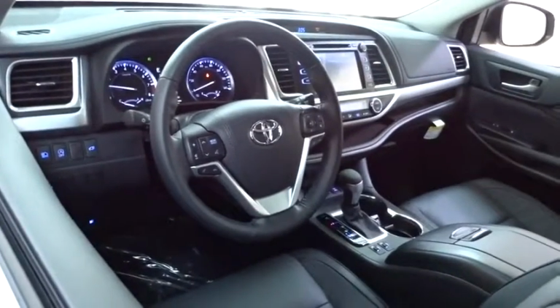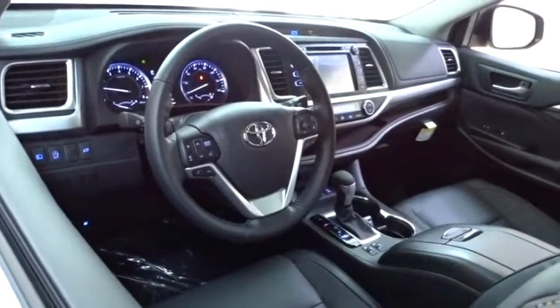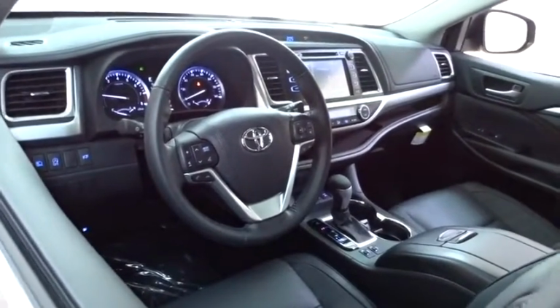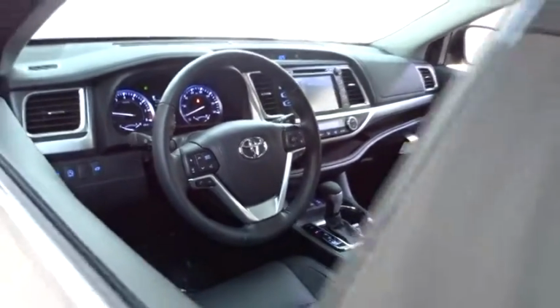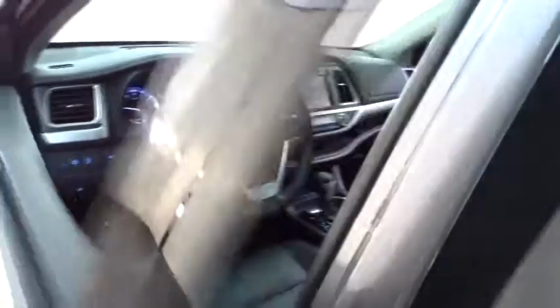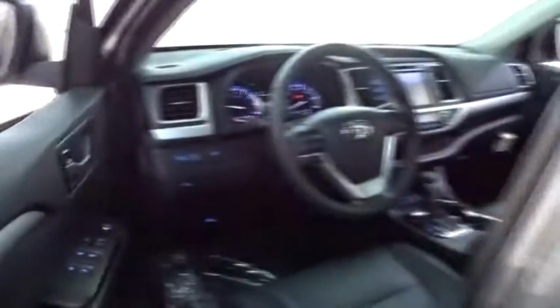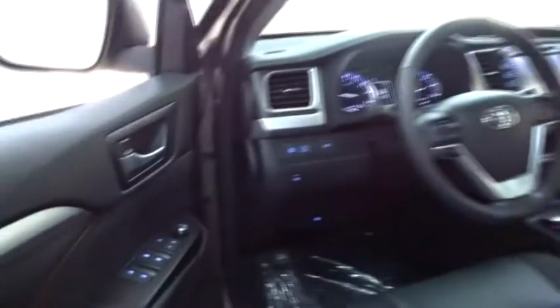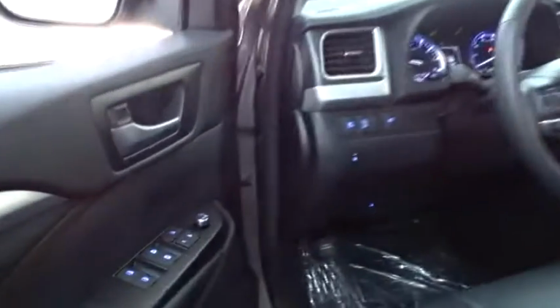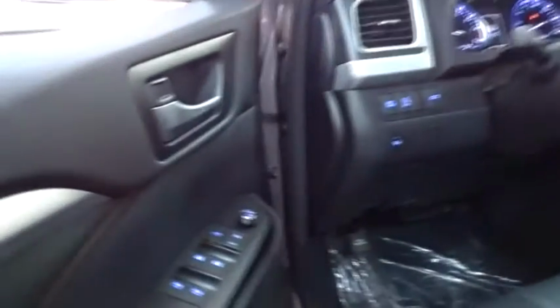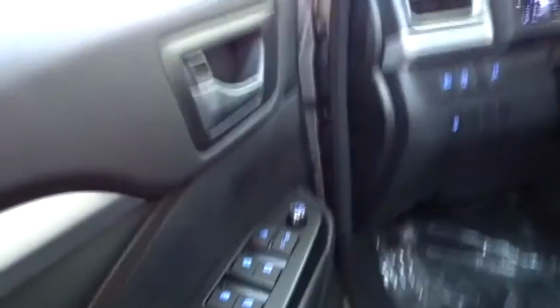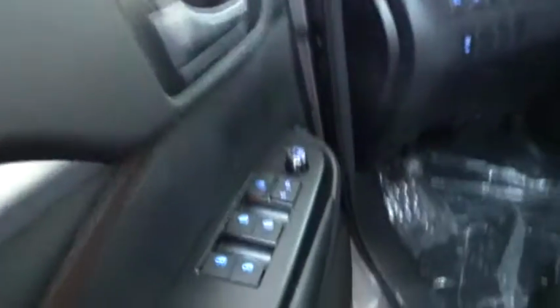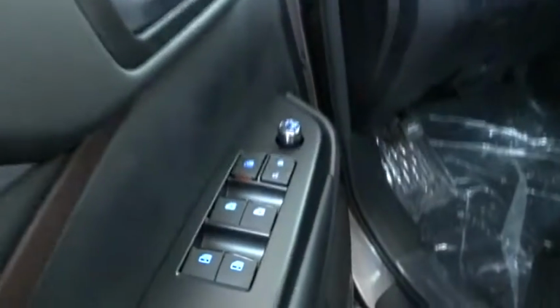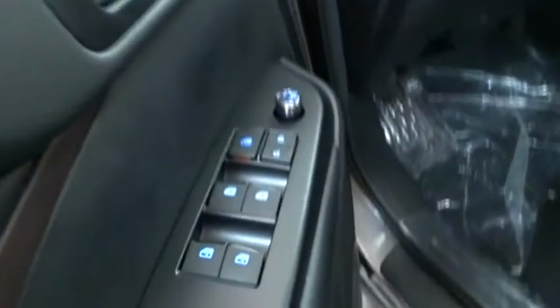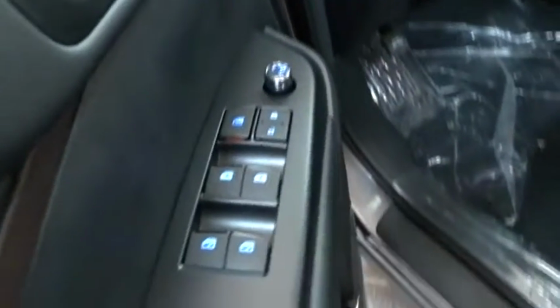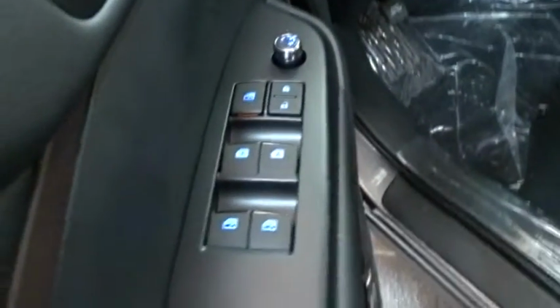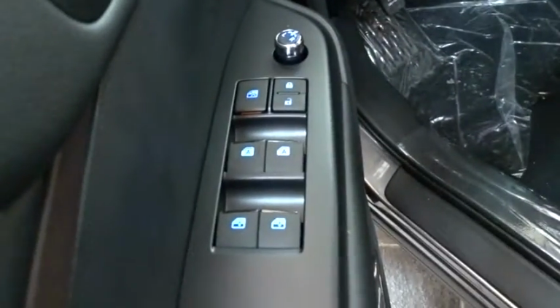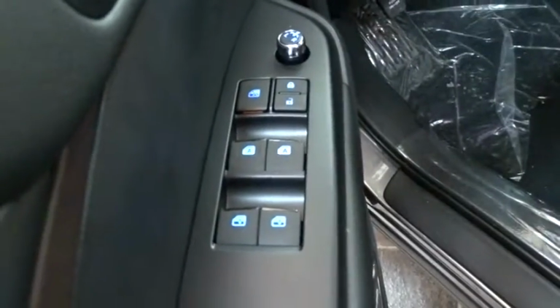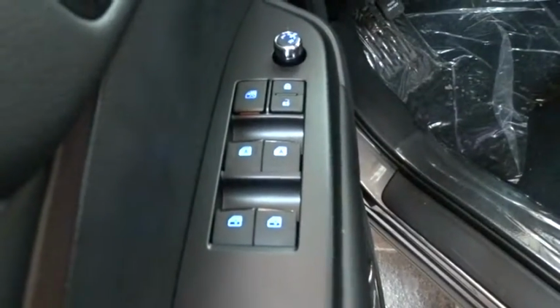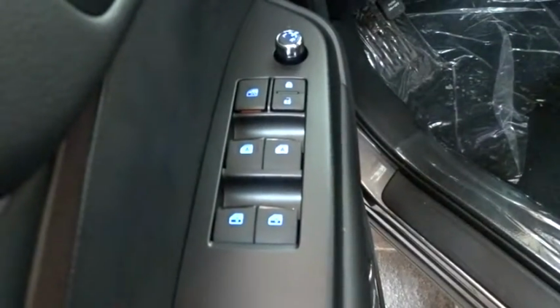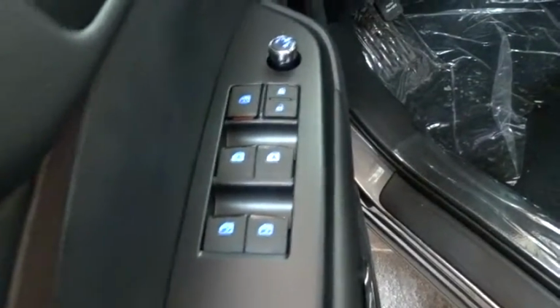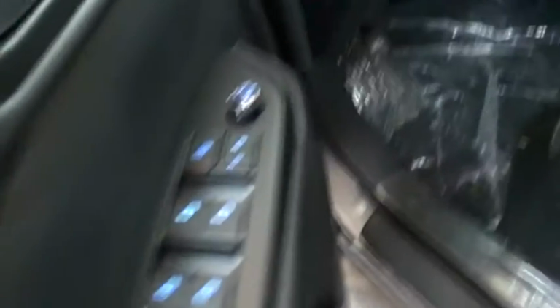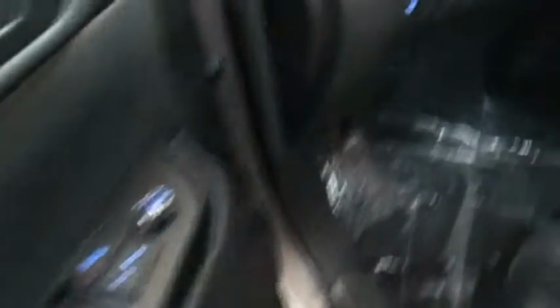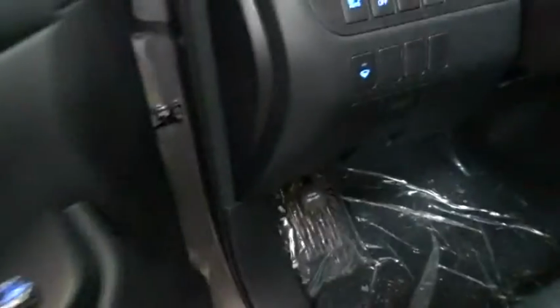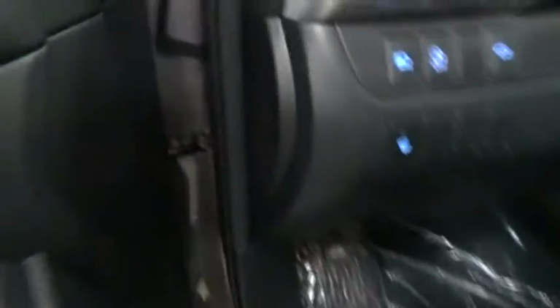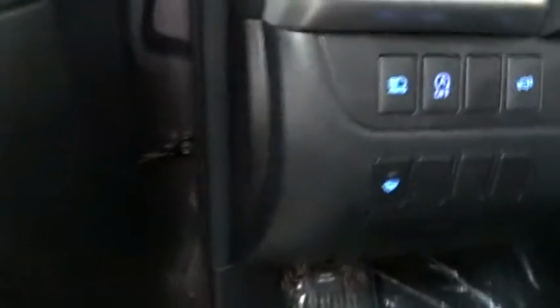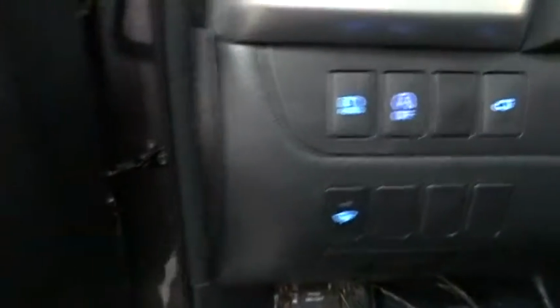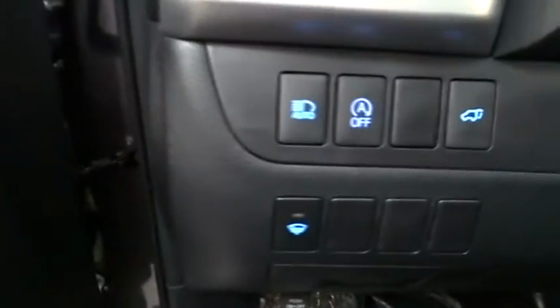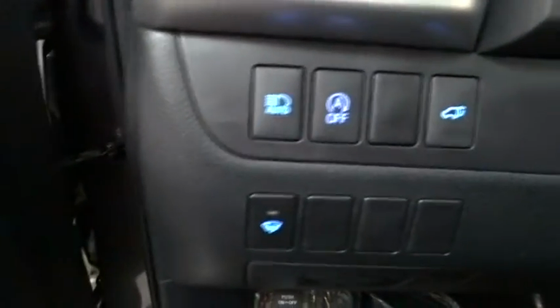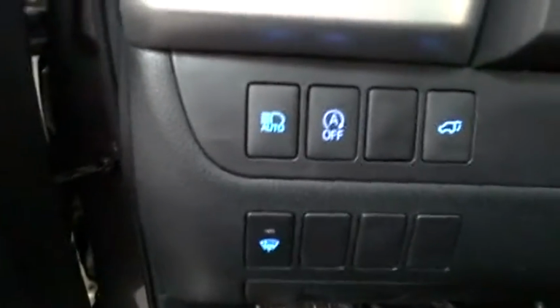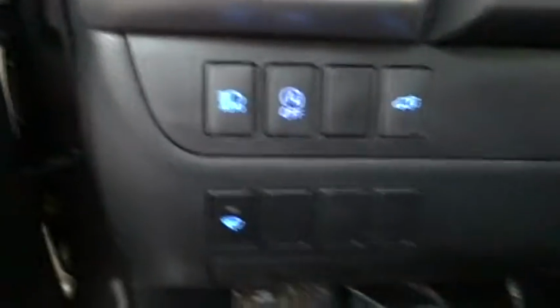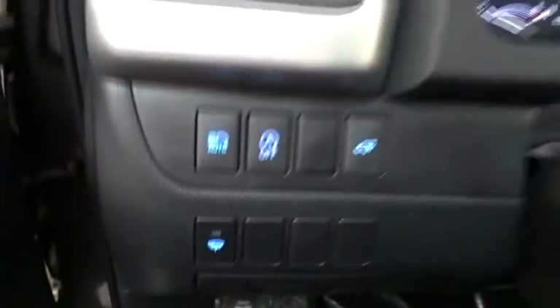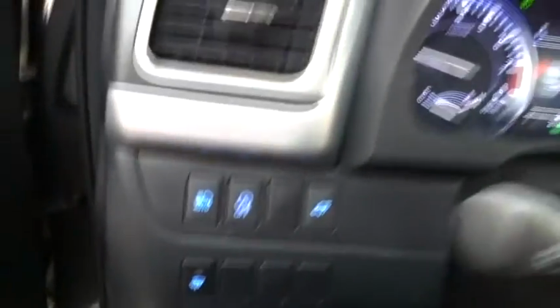Stability control, power liftgate, traction control, backup camera, steering wheel audio controls, keyless entry, power passenger seat, navigation system, anti-lock braking system, all-wheel drive.